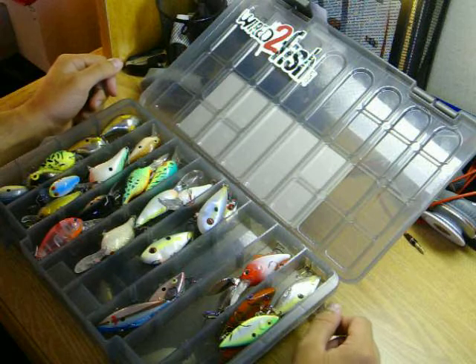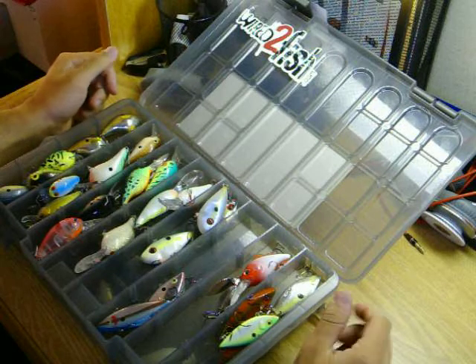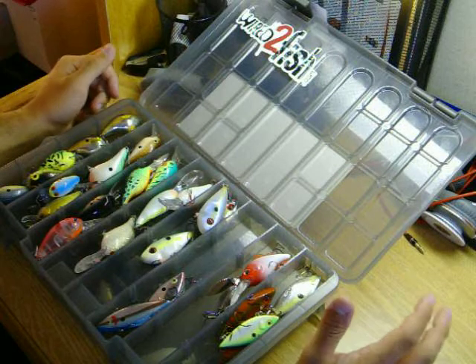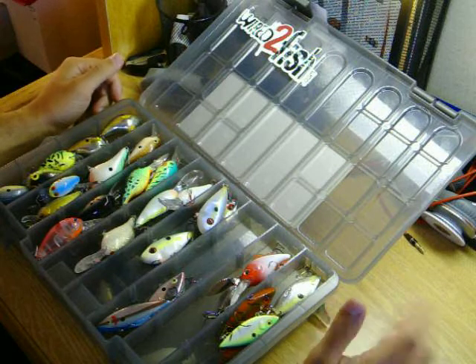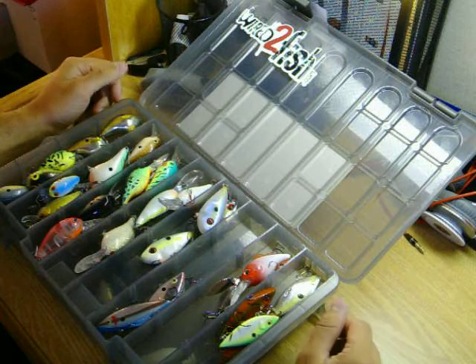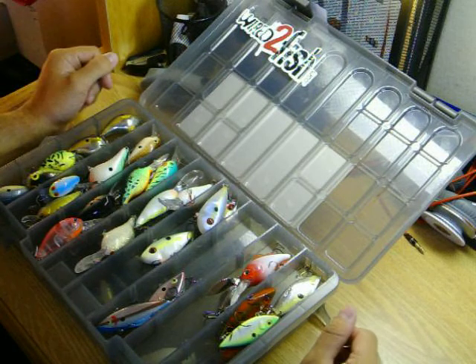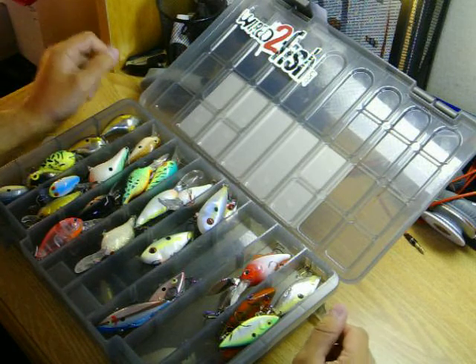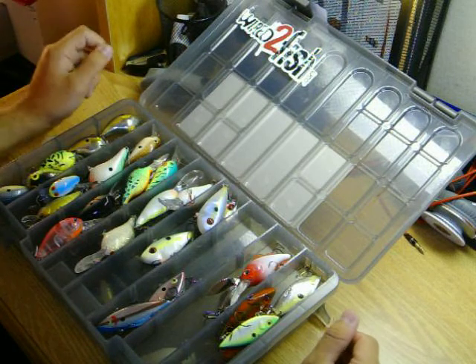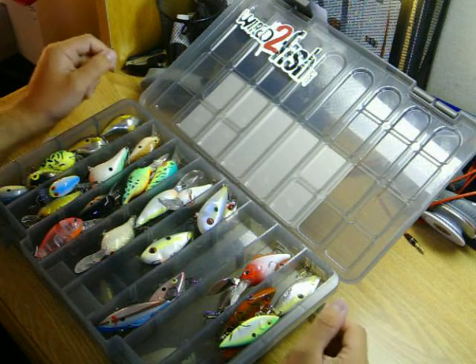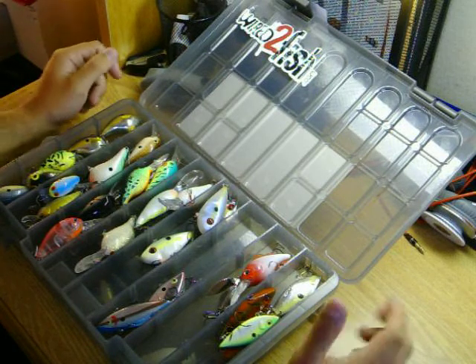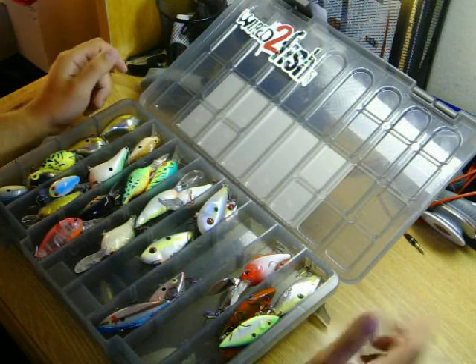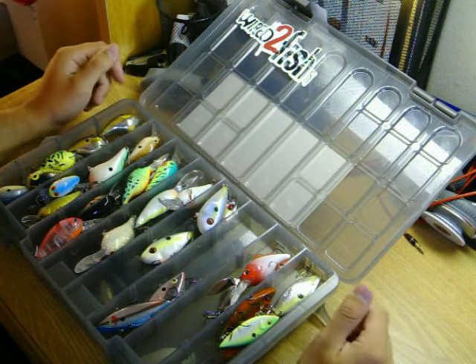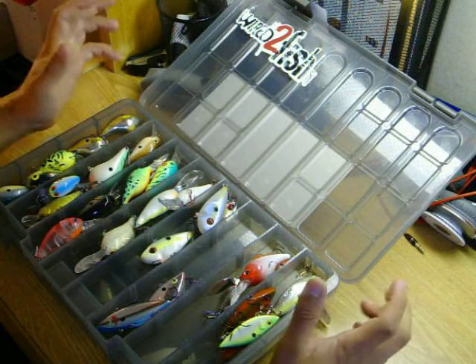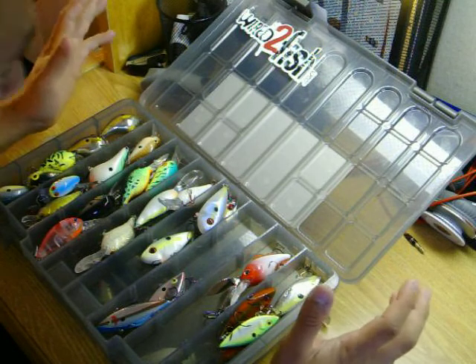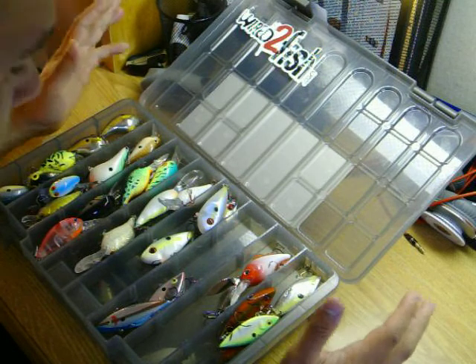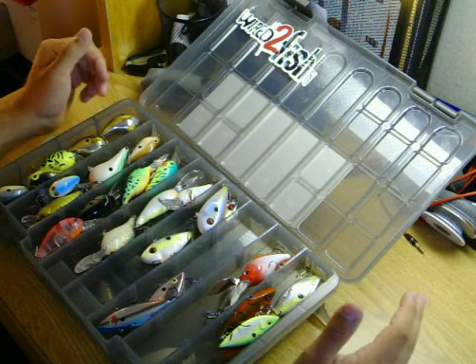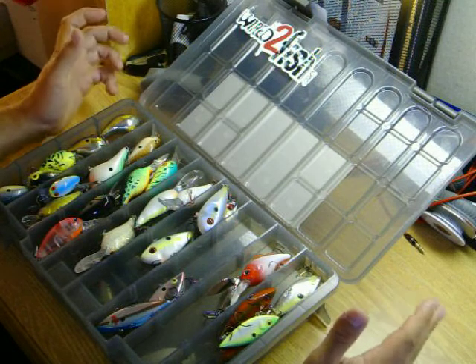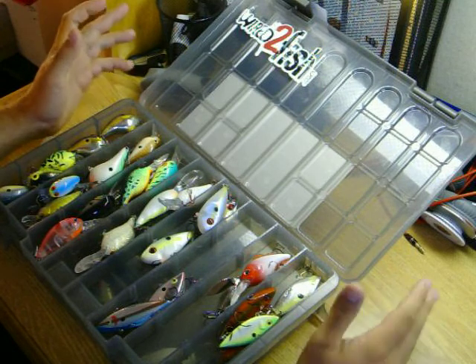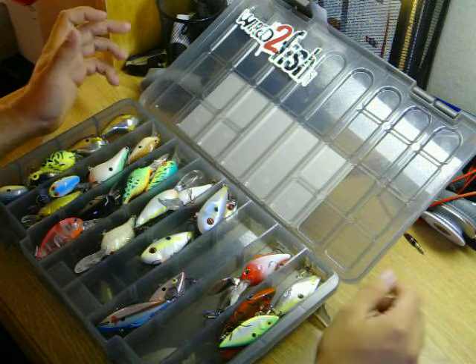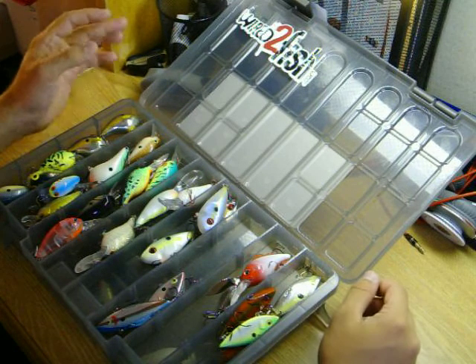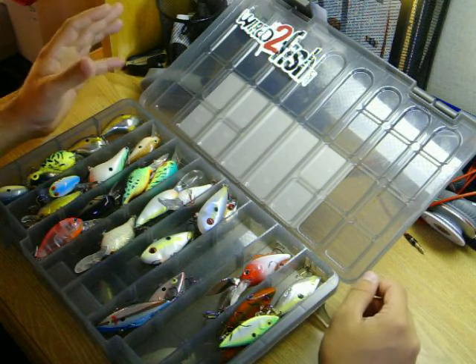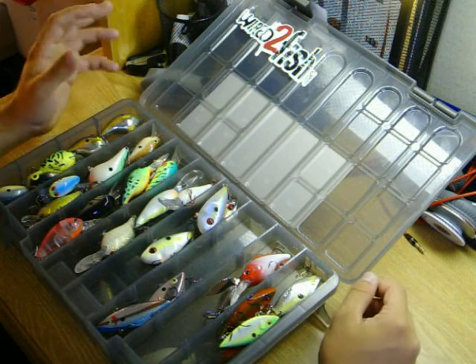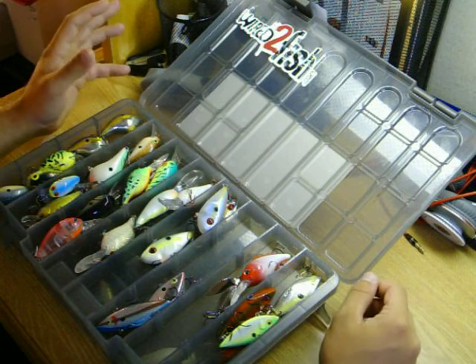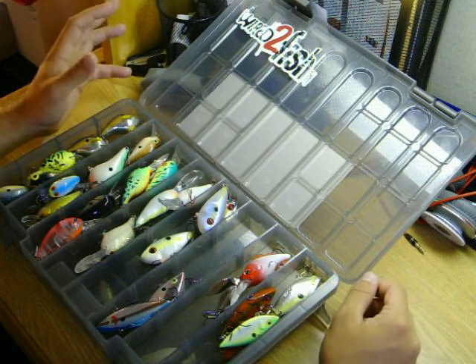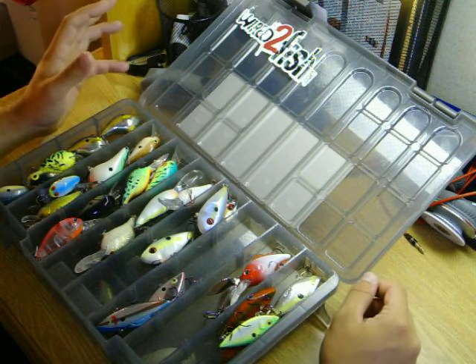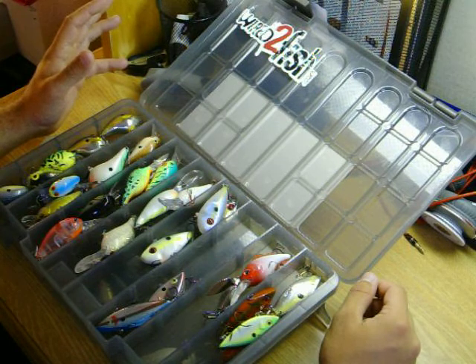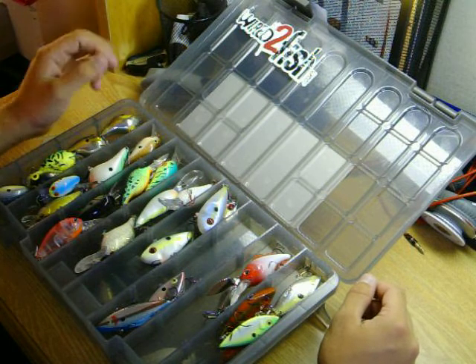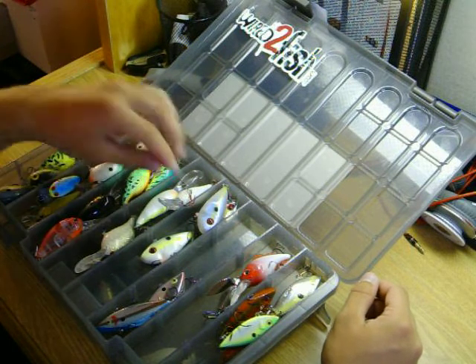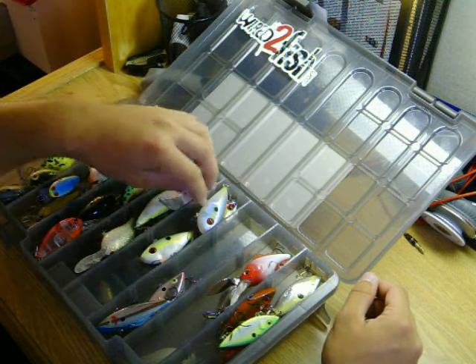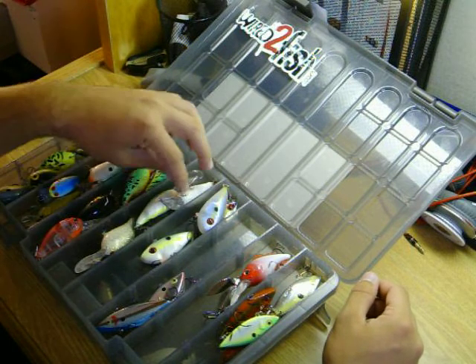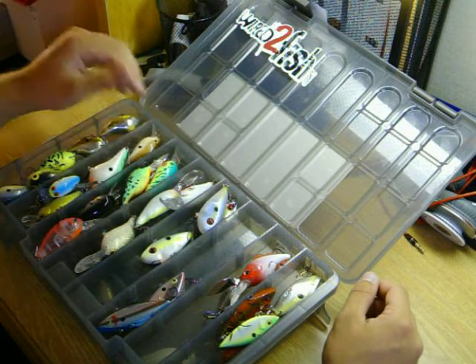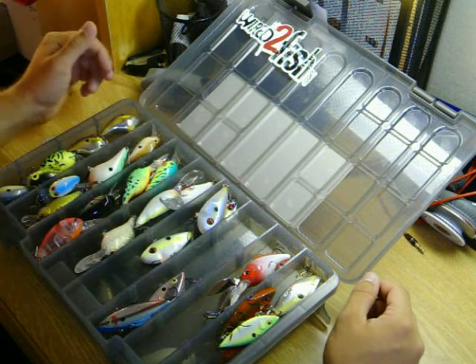Hey guys, welcome to my first segment. I'm going to start off by giving a rundown of what I throw in my tackle box and what I like to use while I'm out bass fishing.